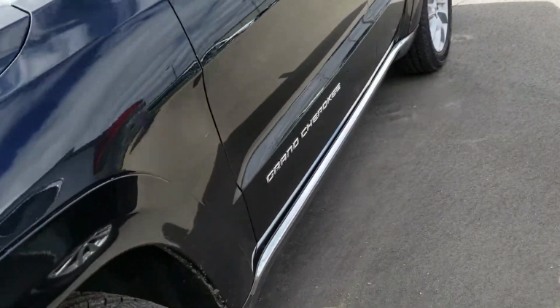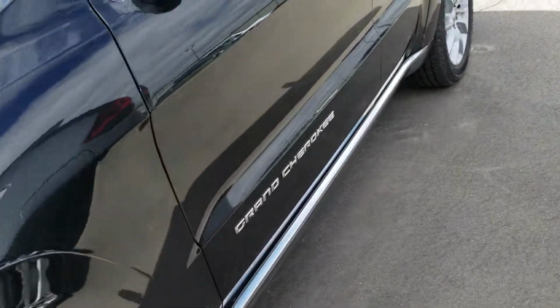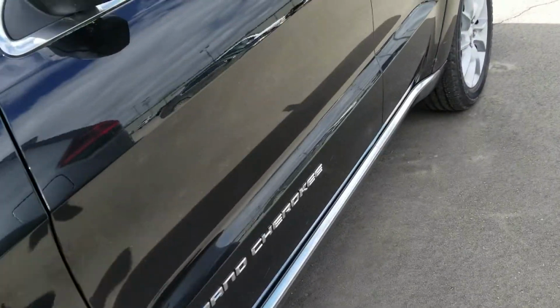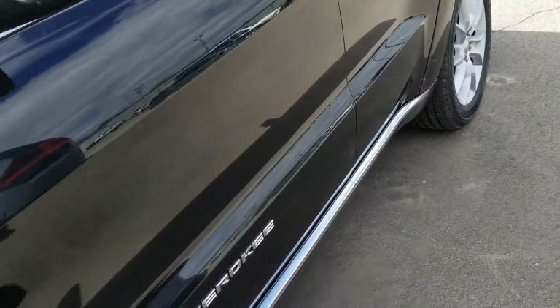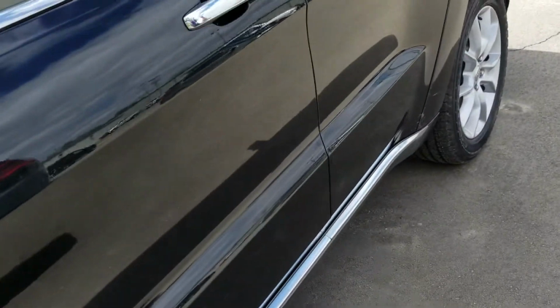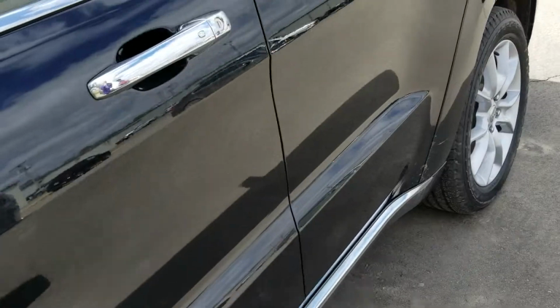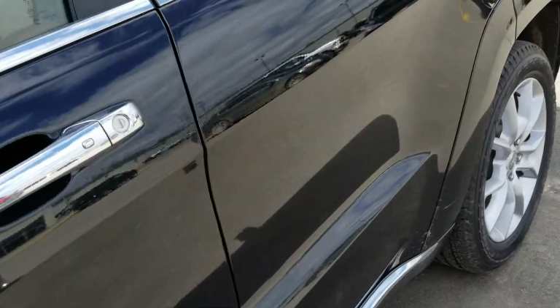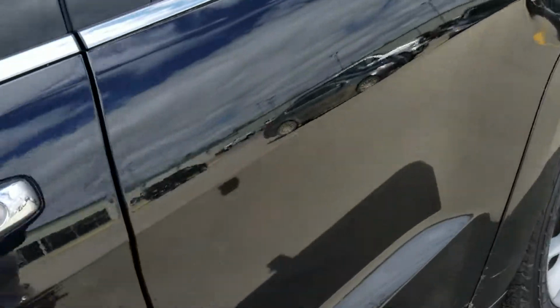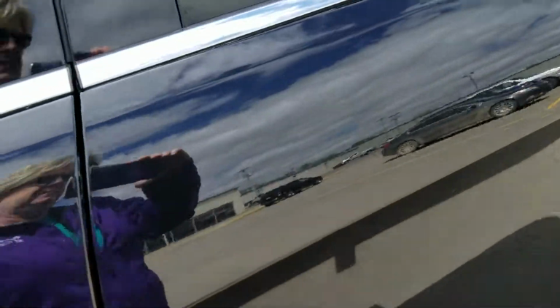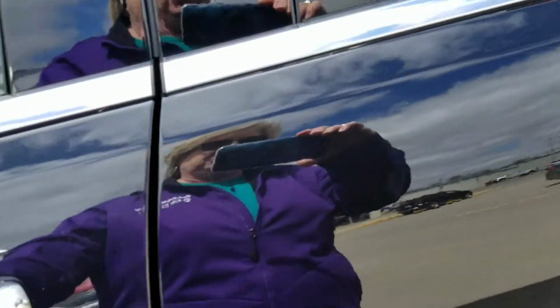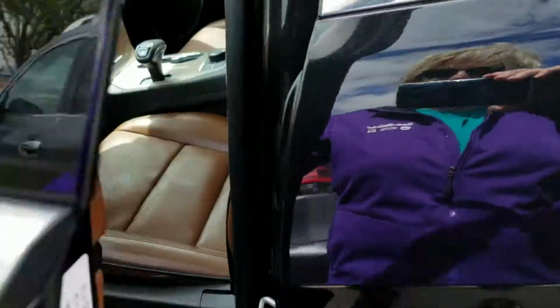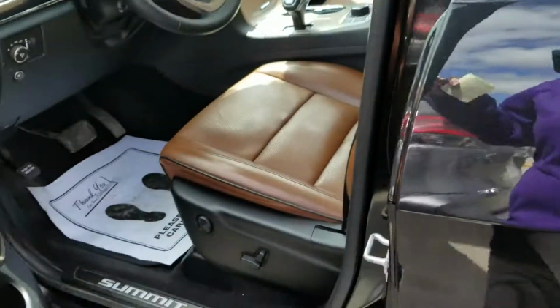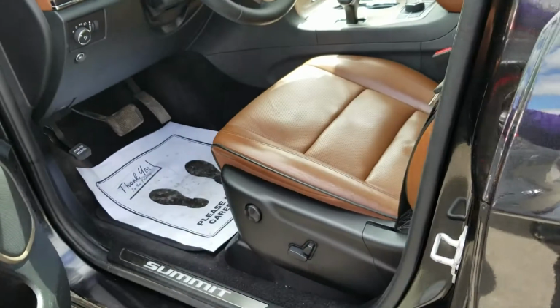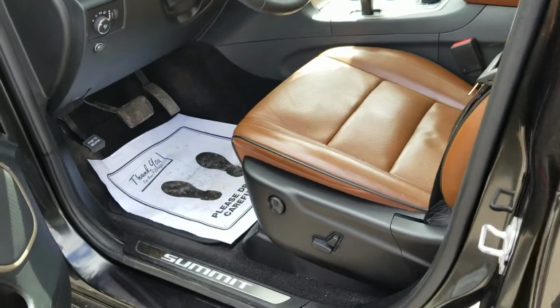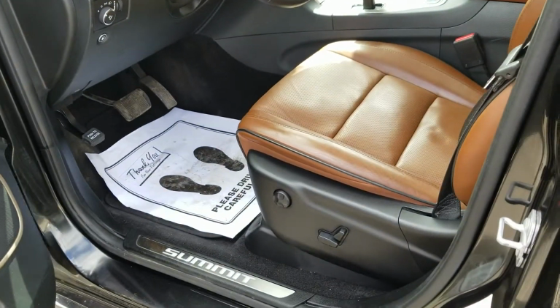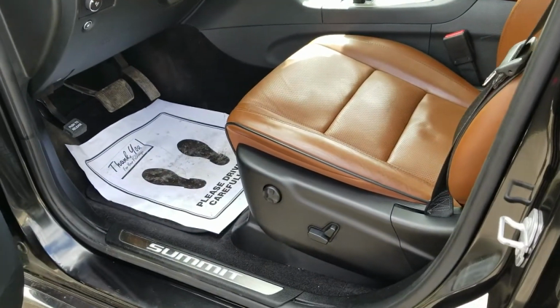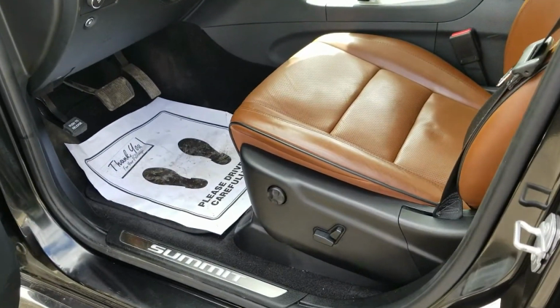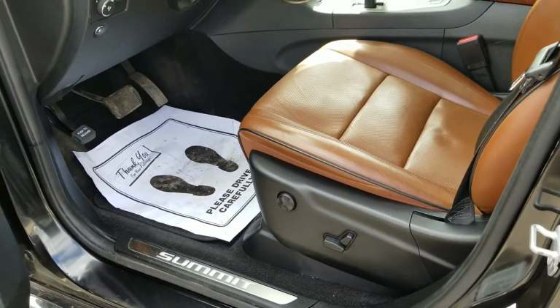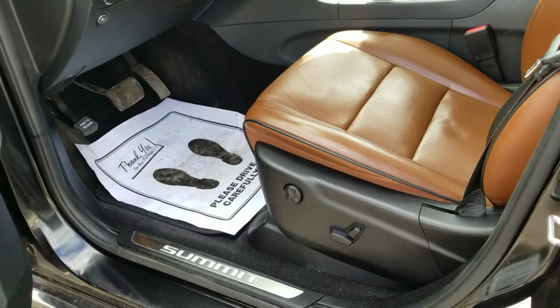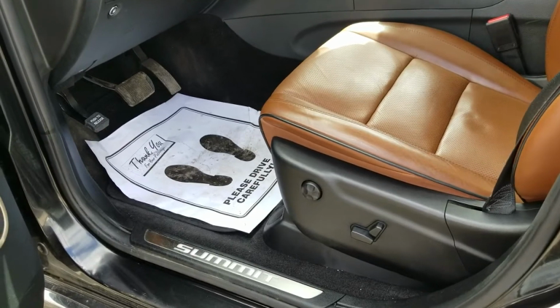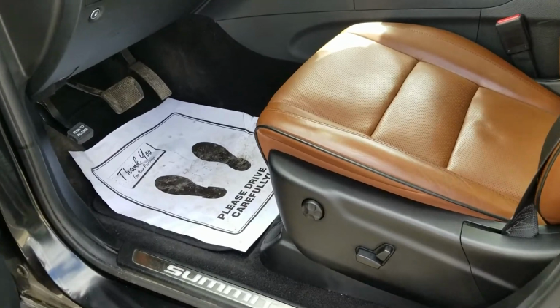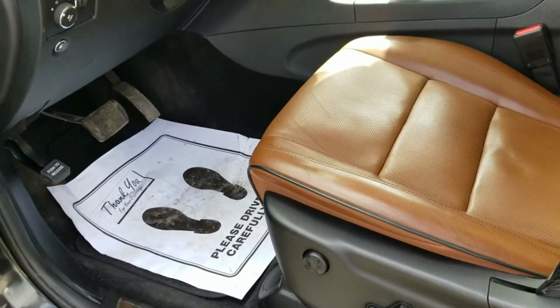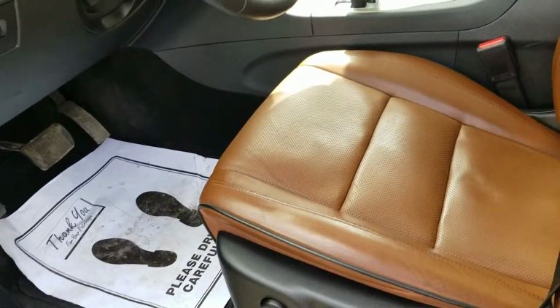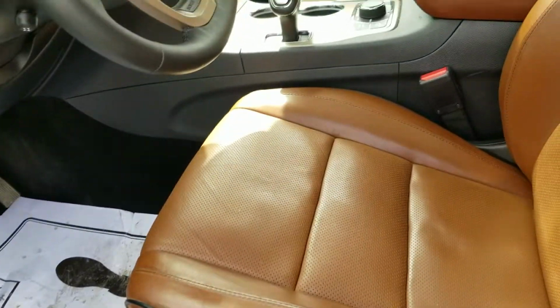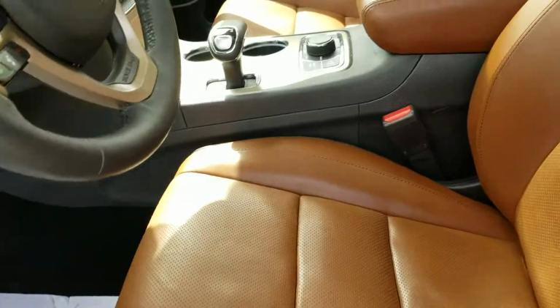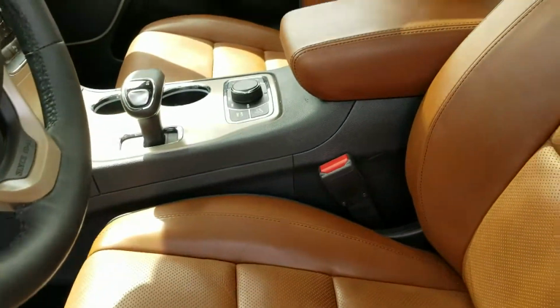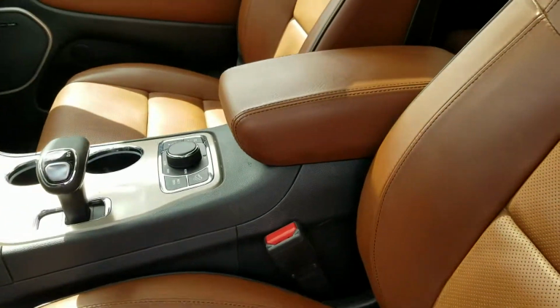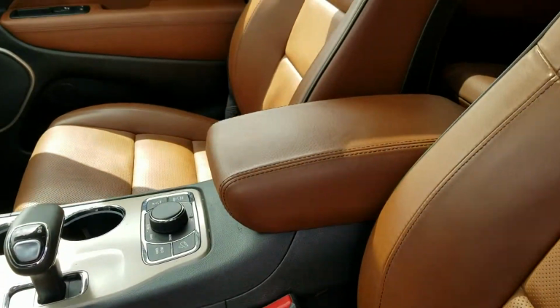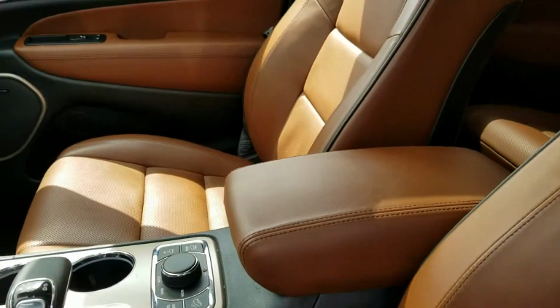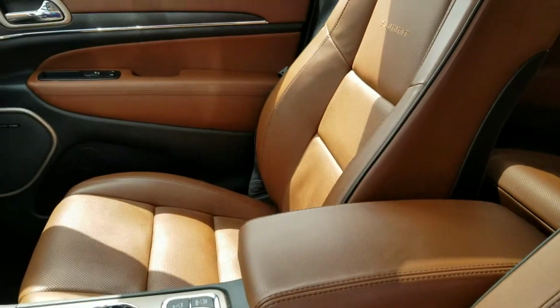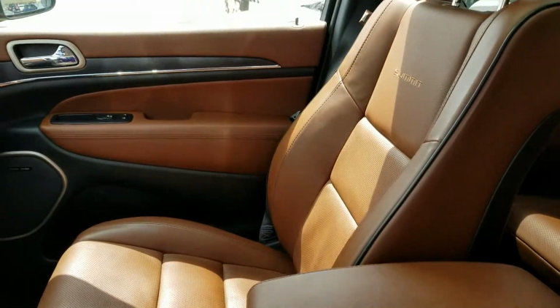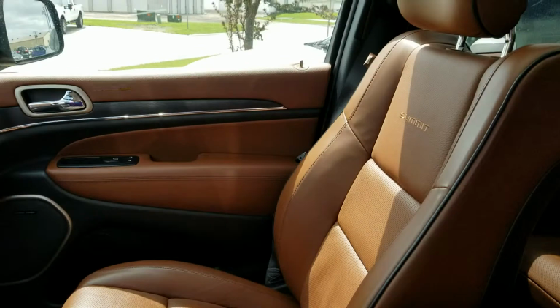We've got your front and rear sensors. On the interior, it is black and dark sienna brown — beautiful, super classy.